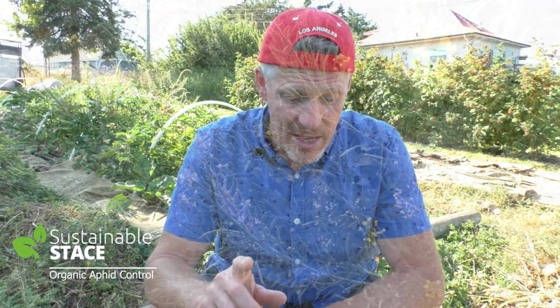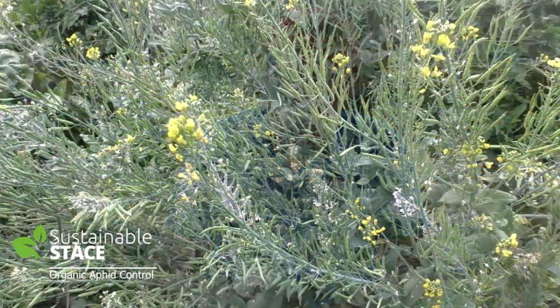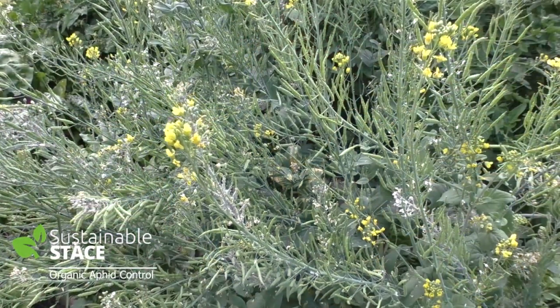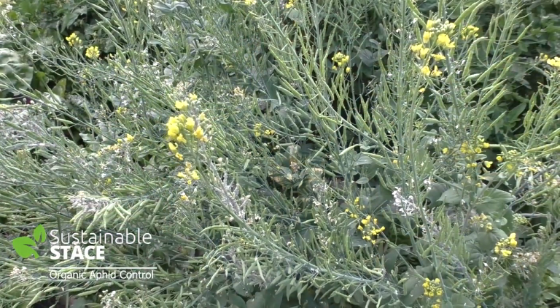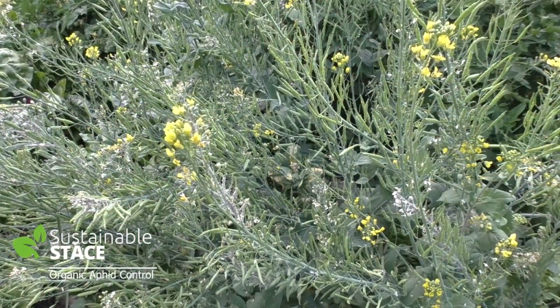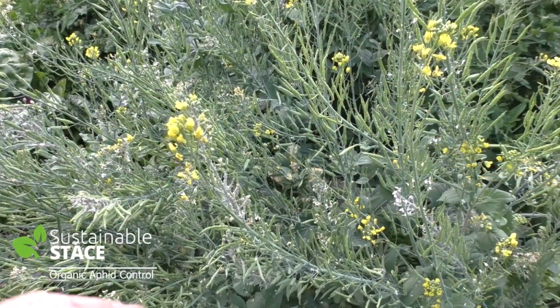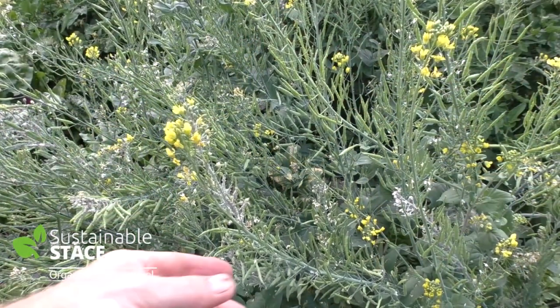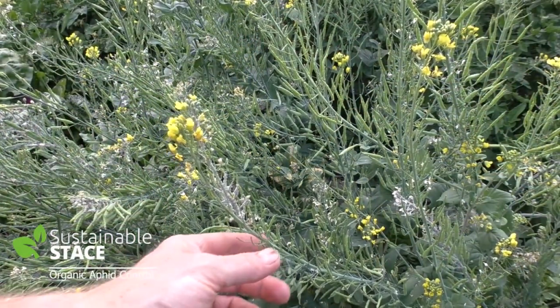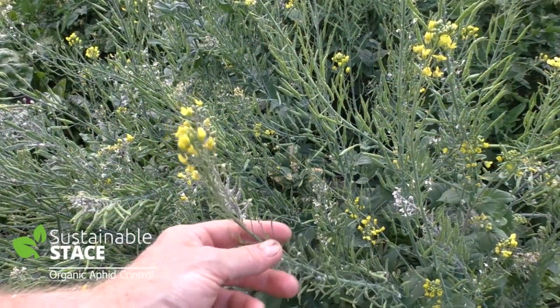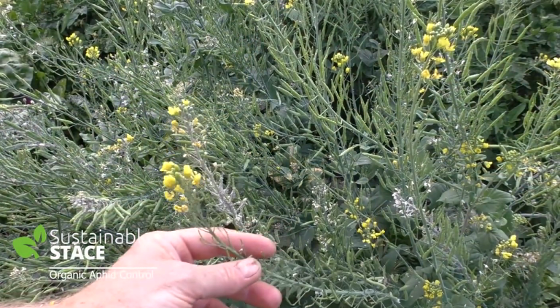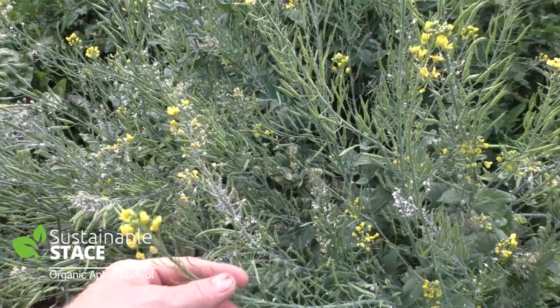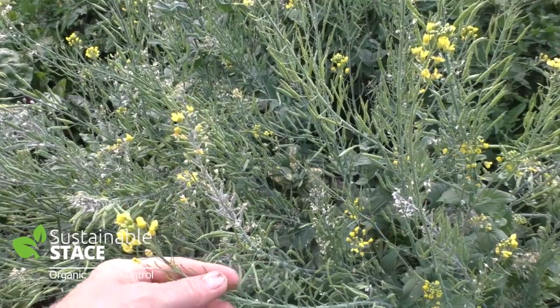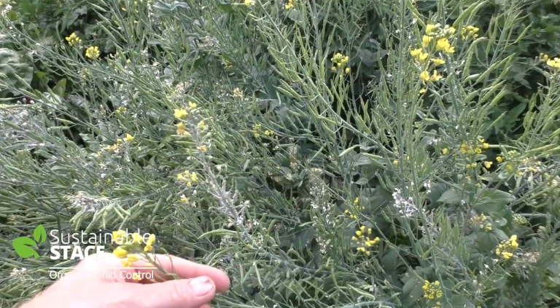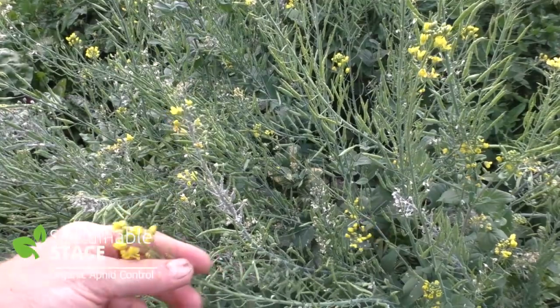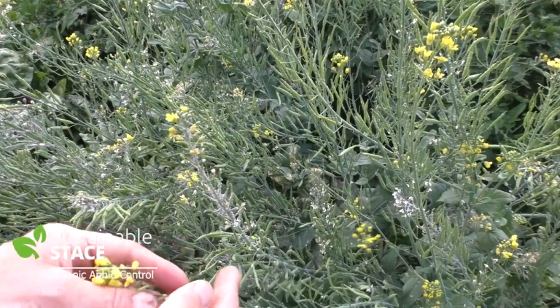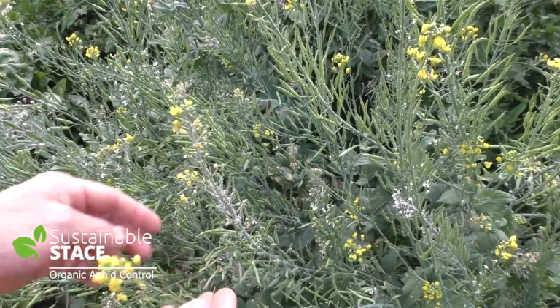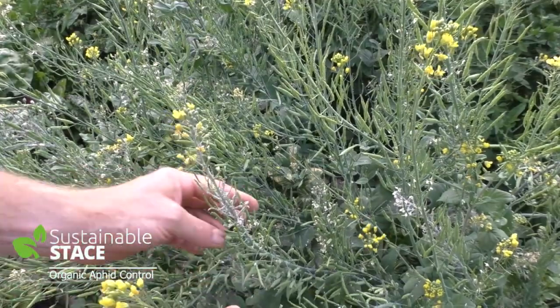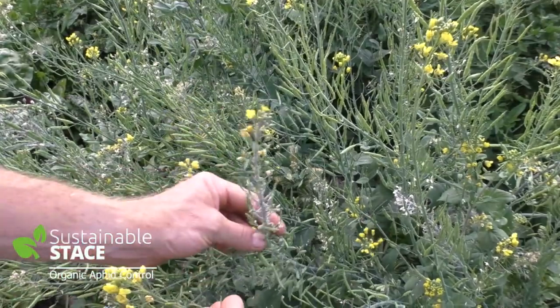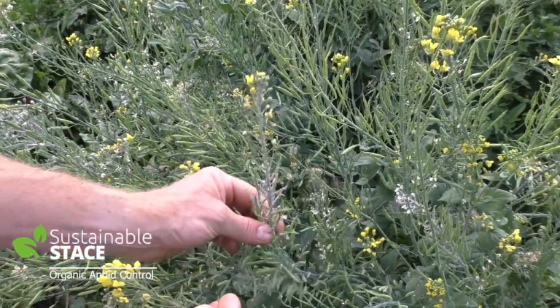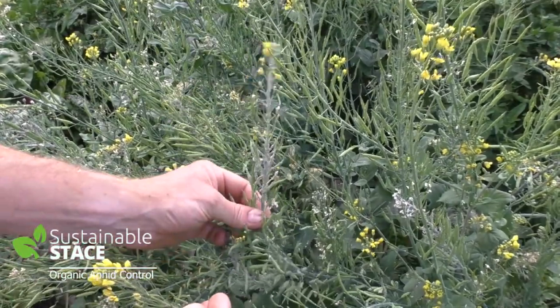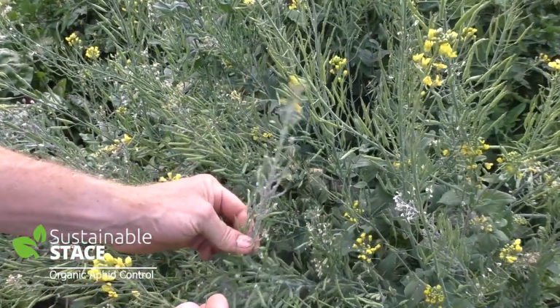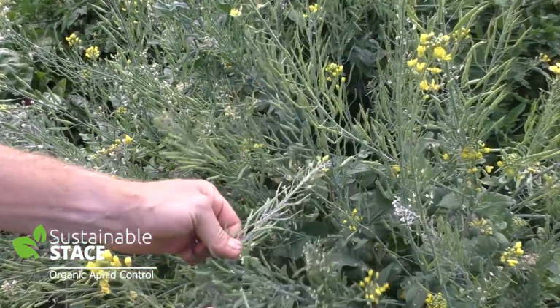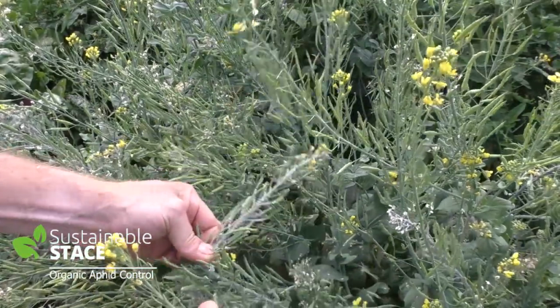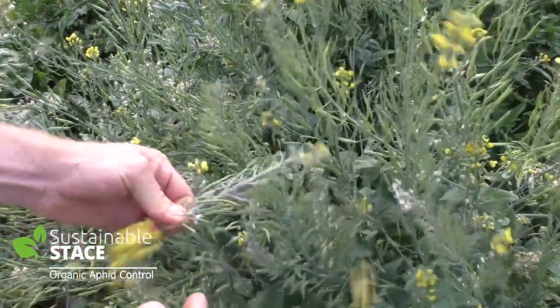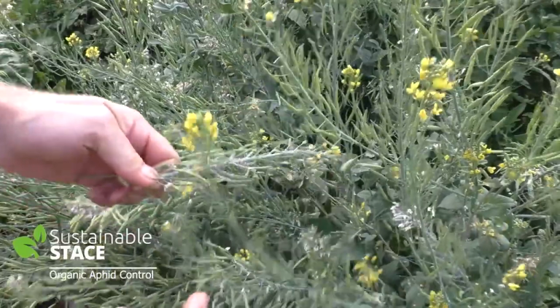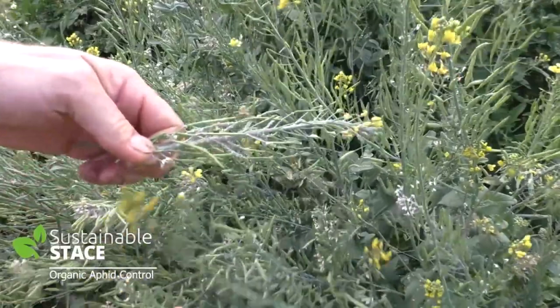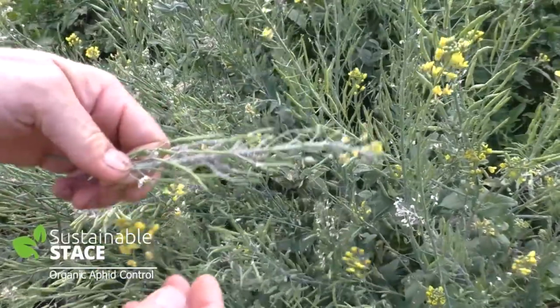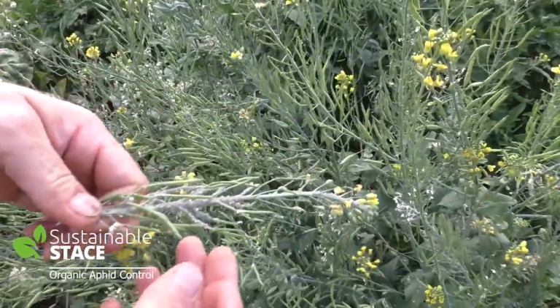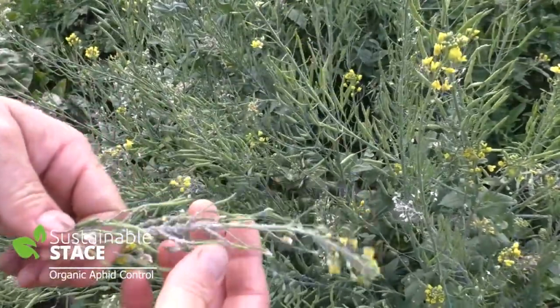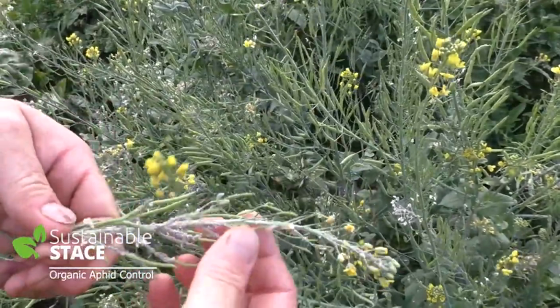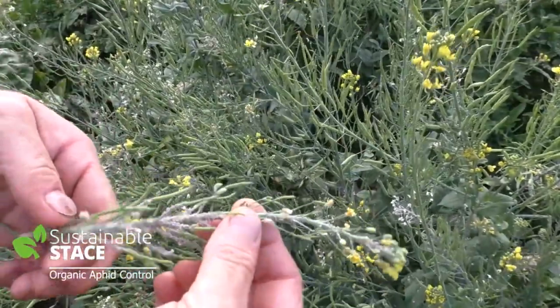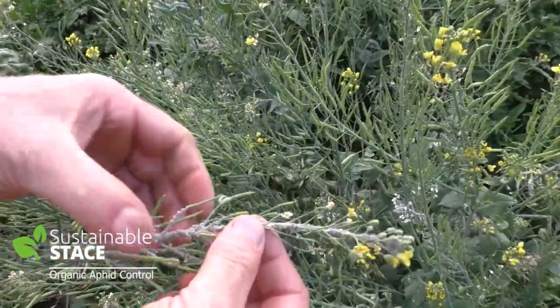In this case, aphids are on some tatsoi. If you haven't seen tatsoi before, it's an Asian green growing in my garden. And some of it, as you can see, is flowering and some of it's going to seed.